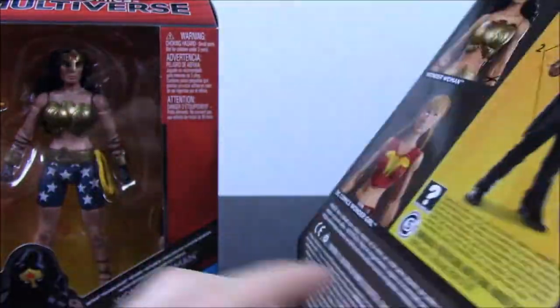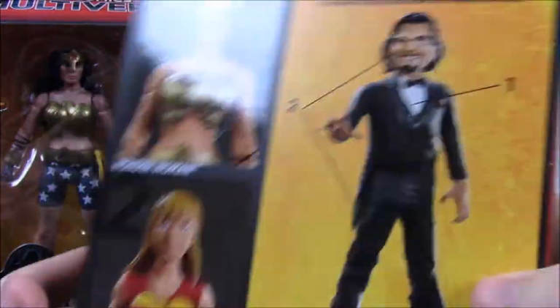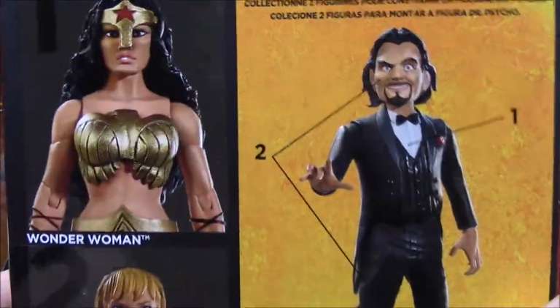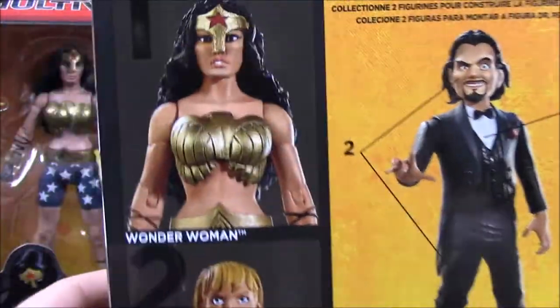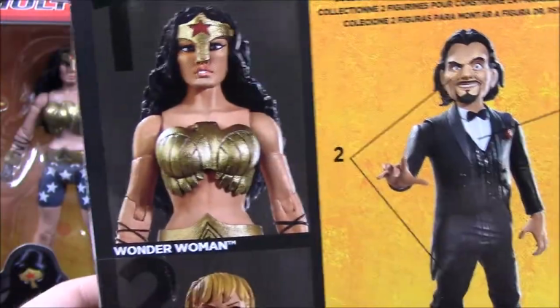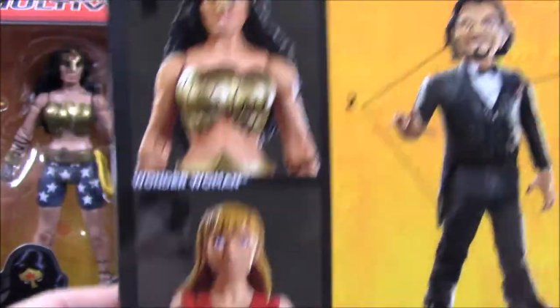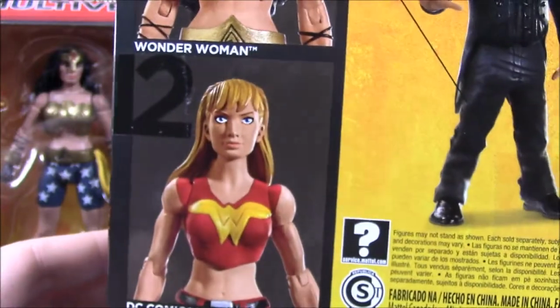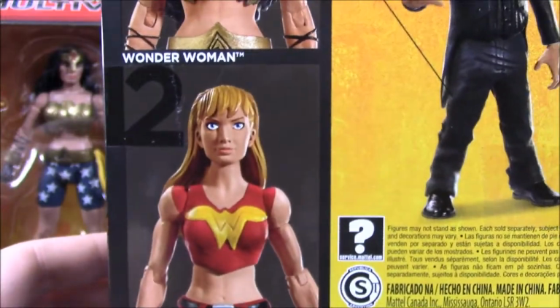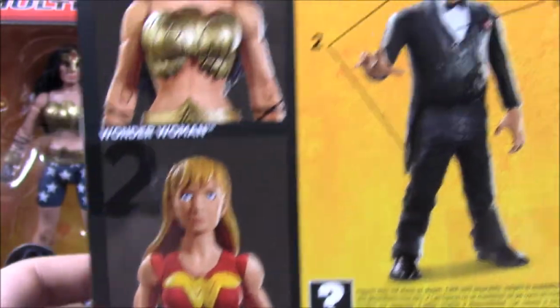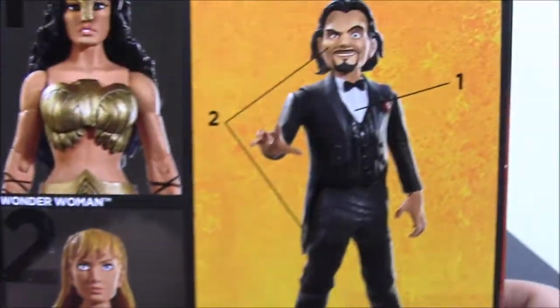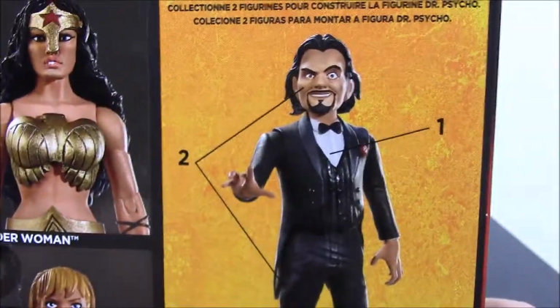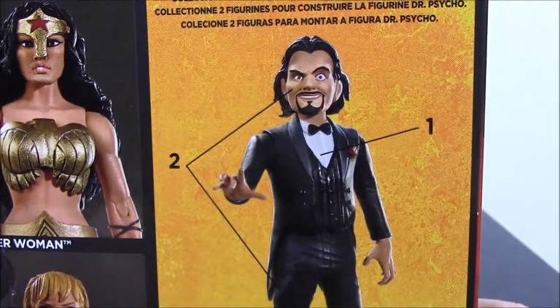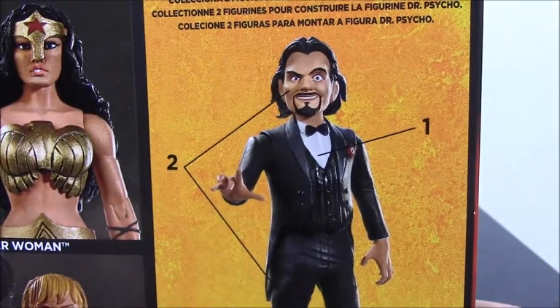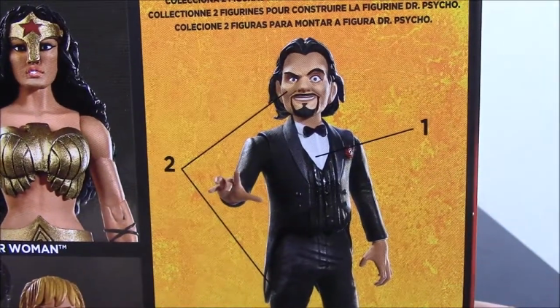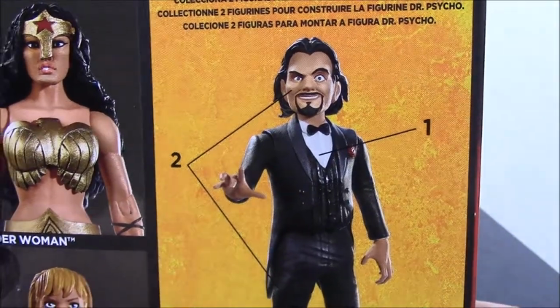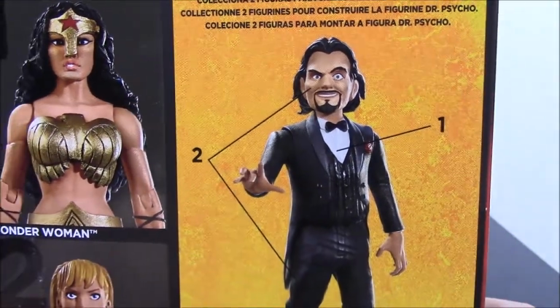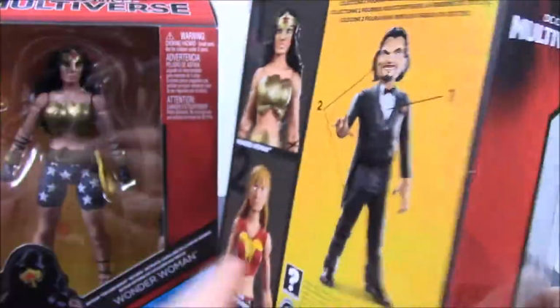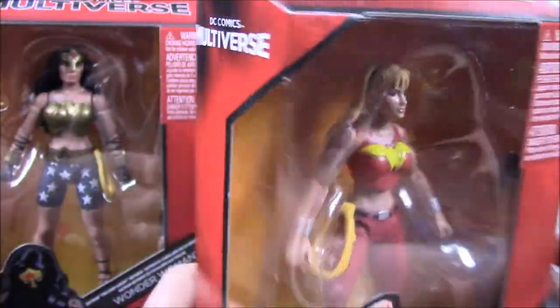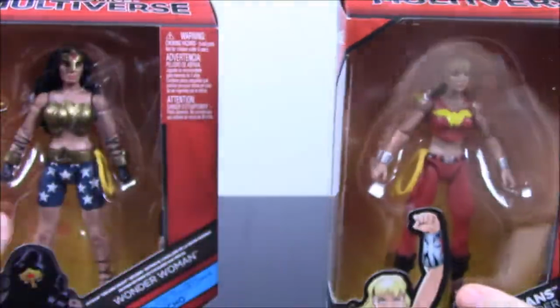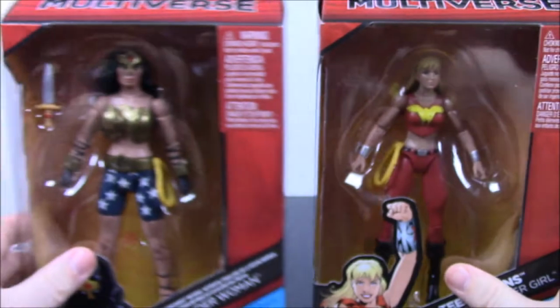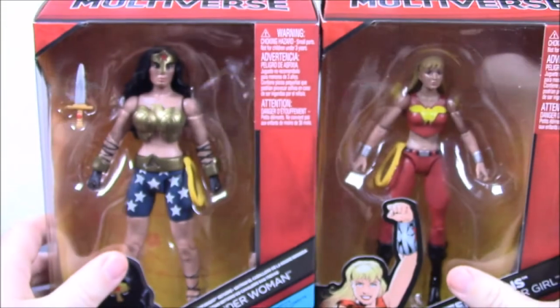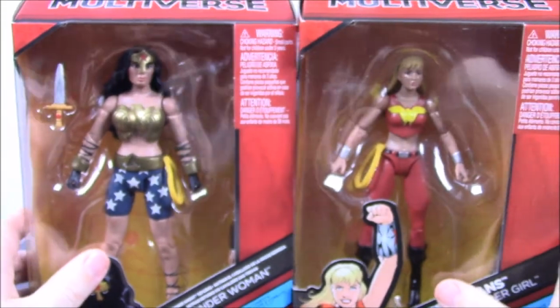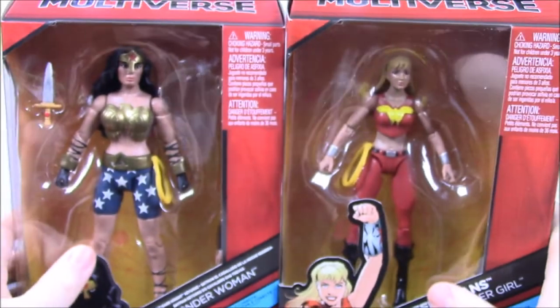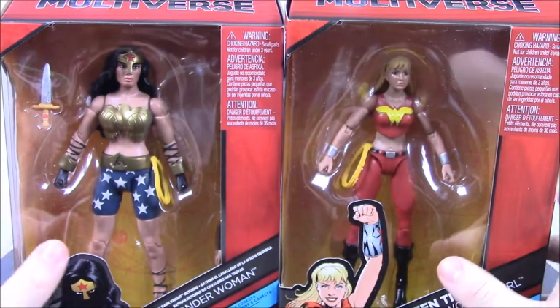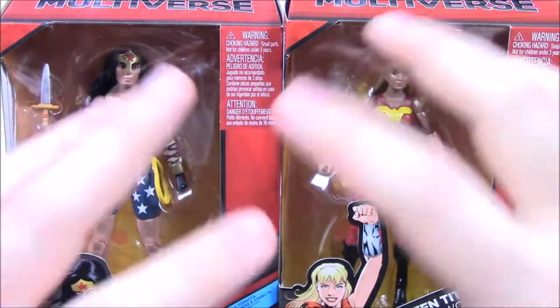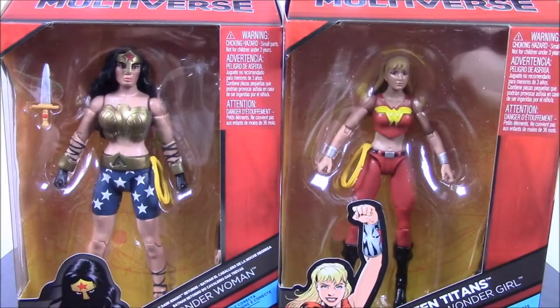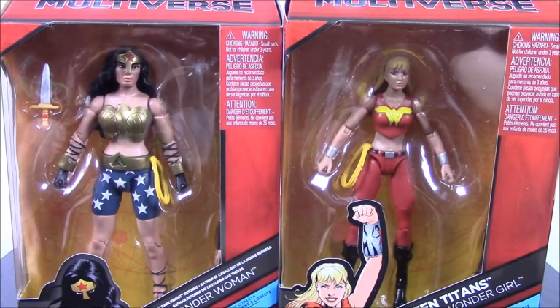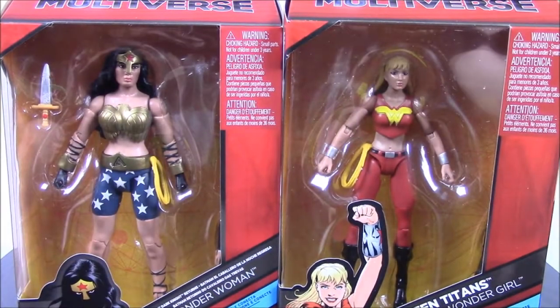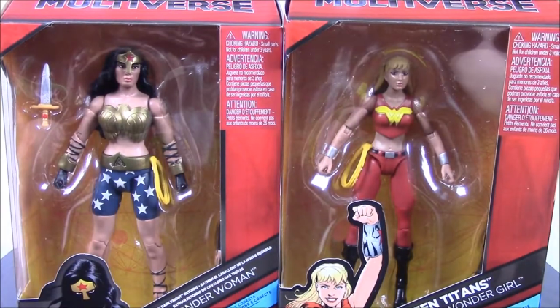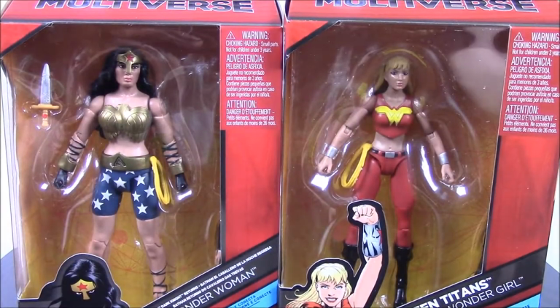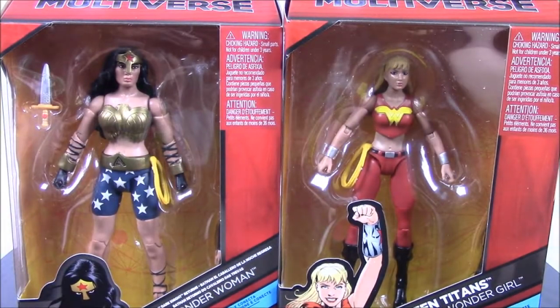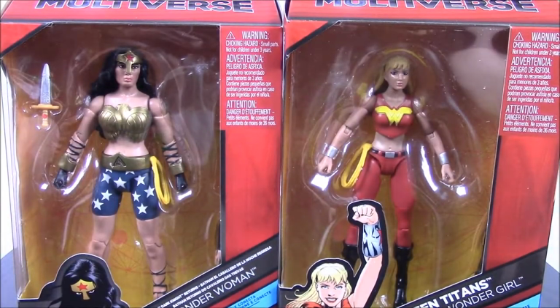Let's look at the back here - there we have Wonder Woman and Wonder Girl, and then there's Dr. Psycho right there. We'll go ahead and open each one individually, then build Dr. Psycho at the end.